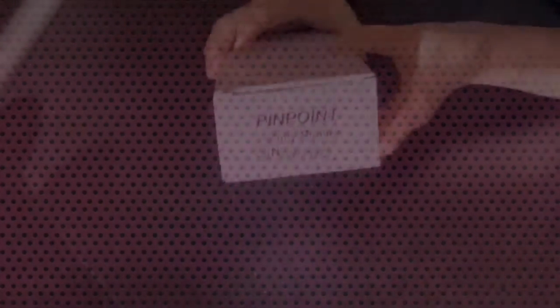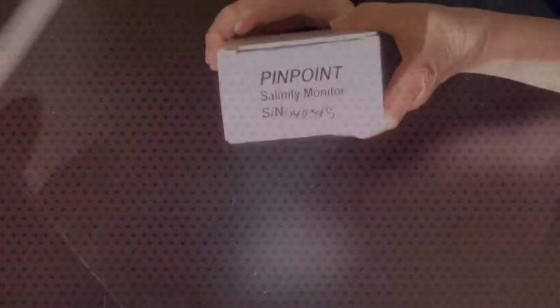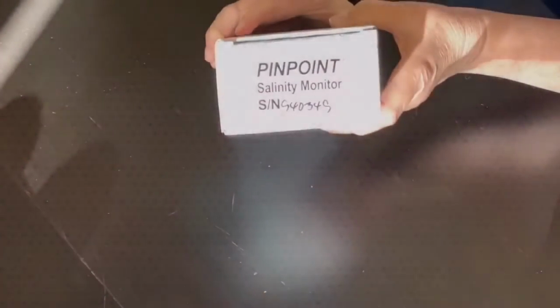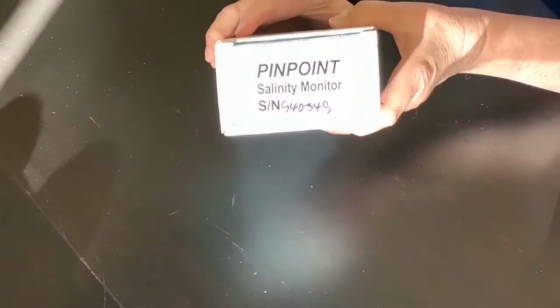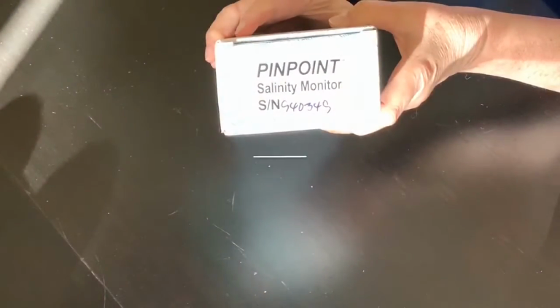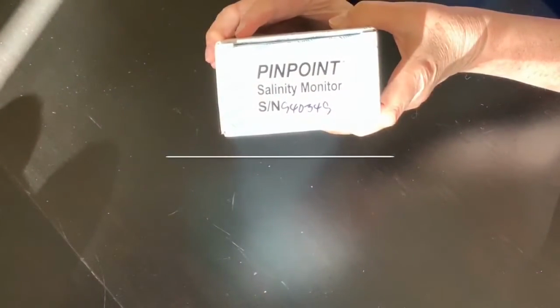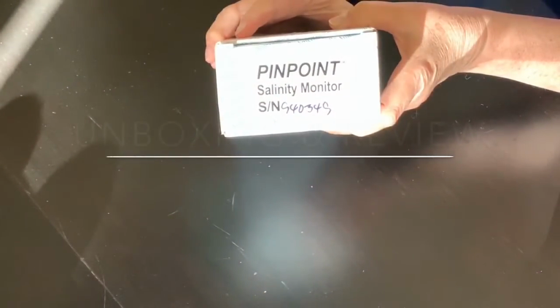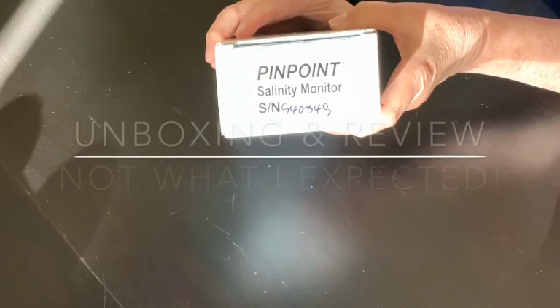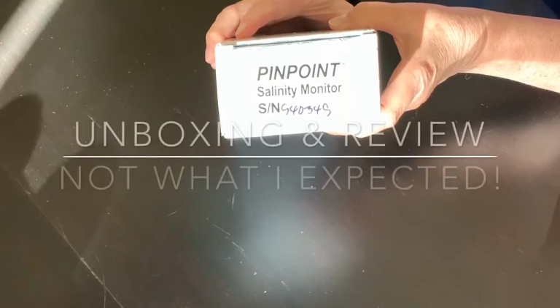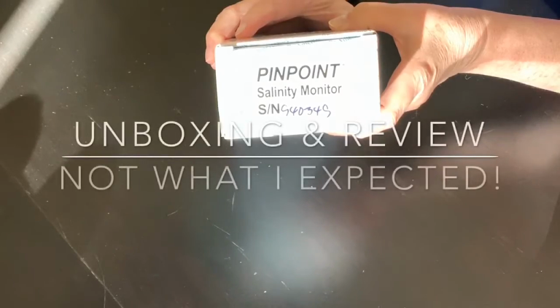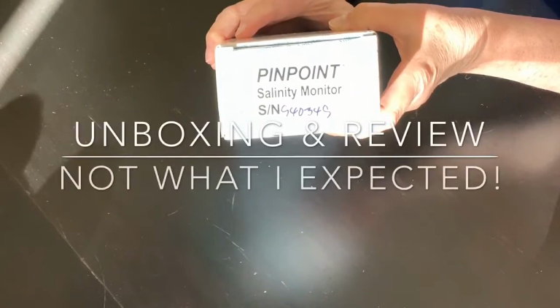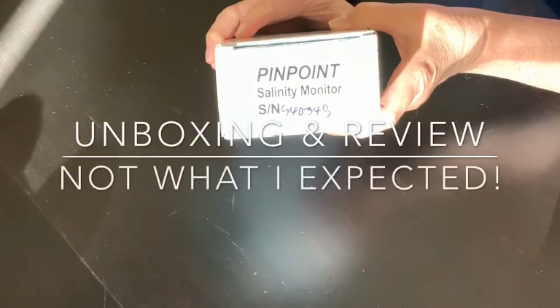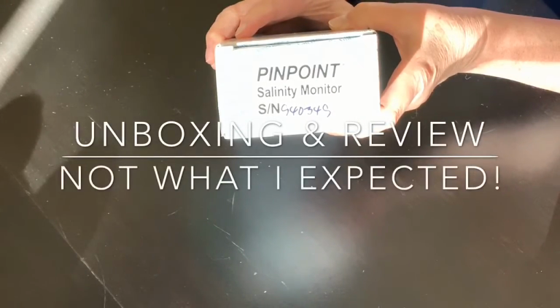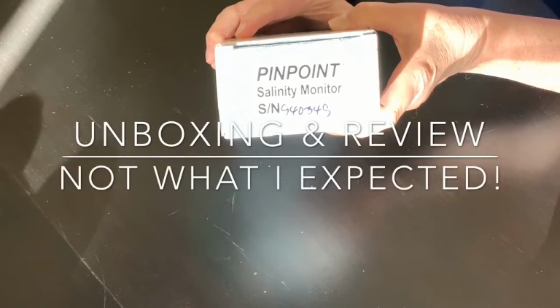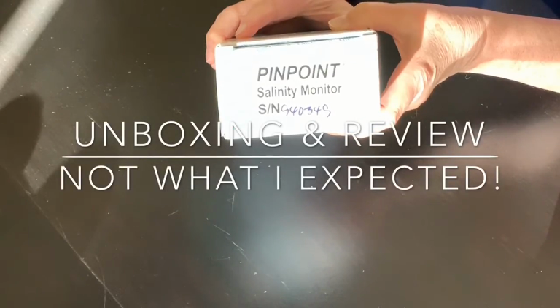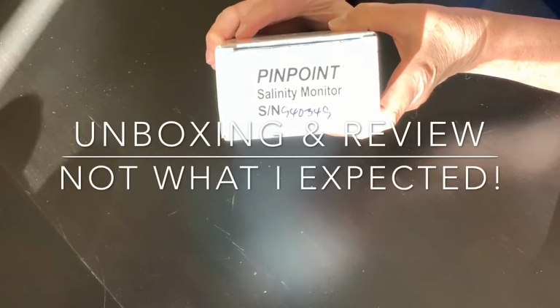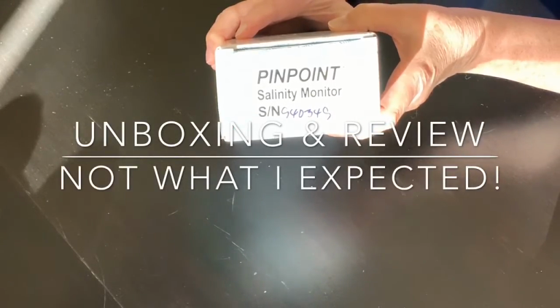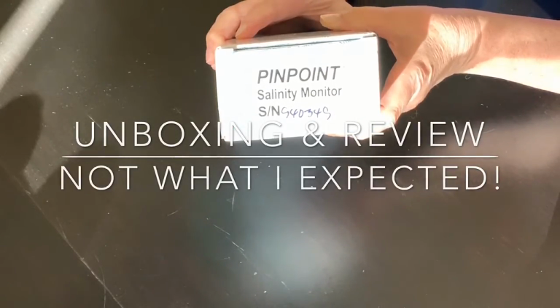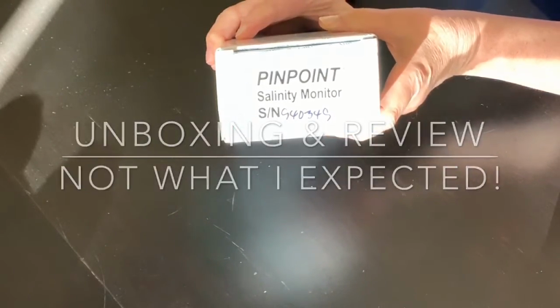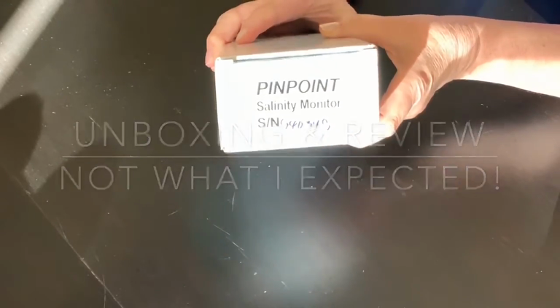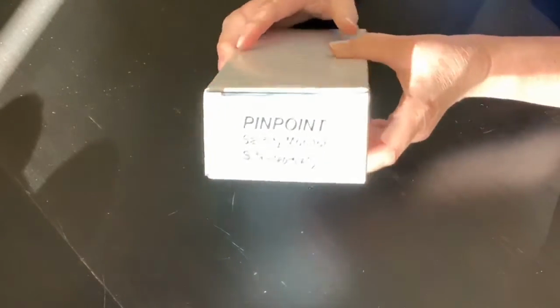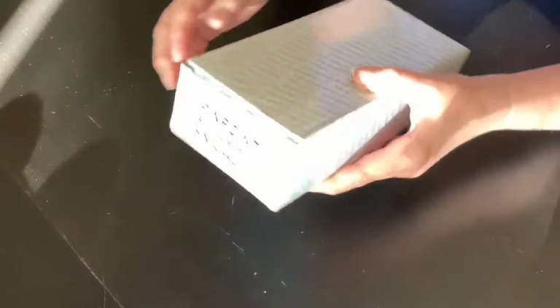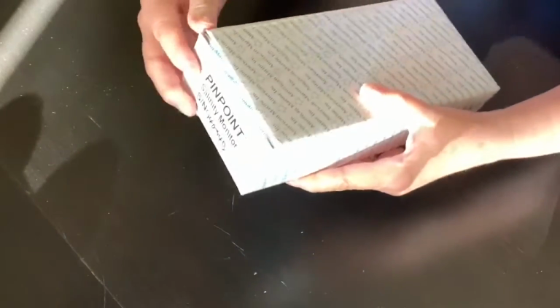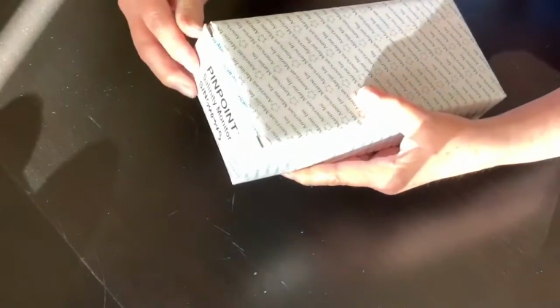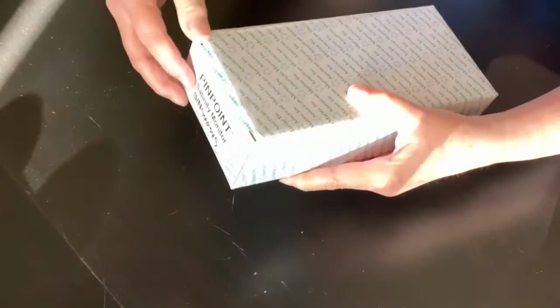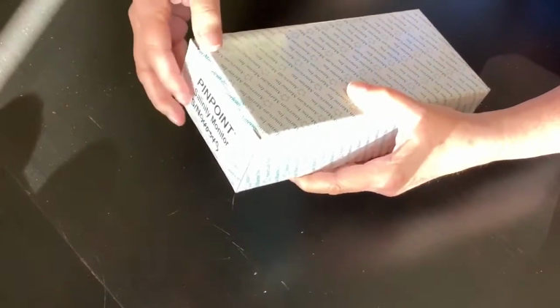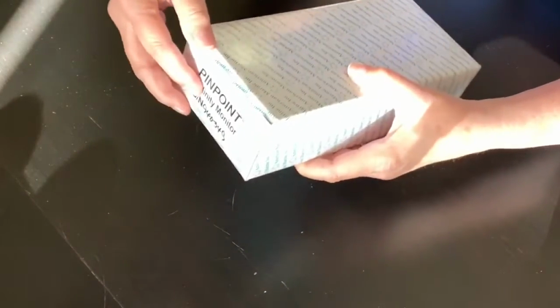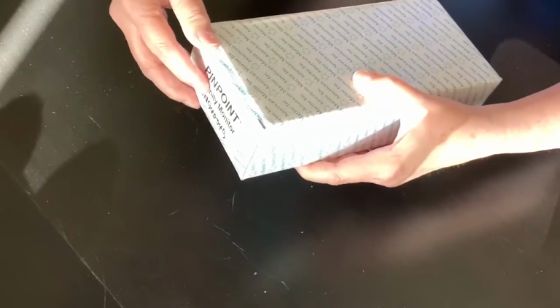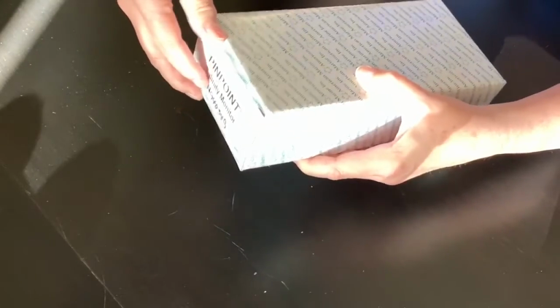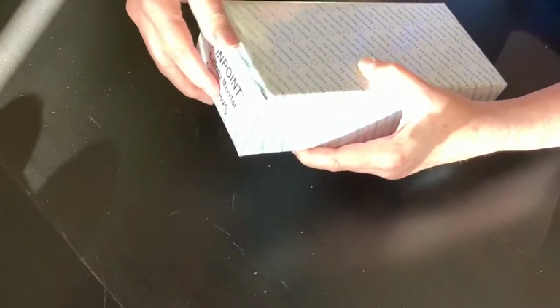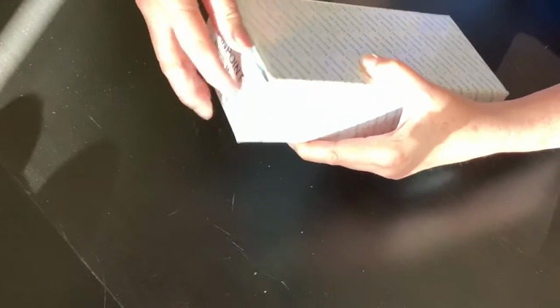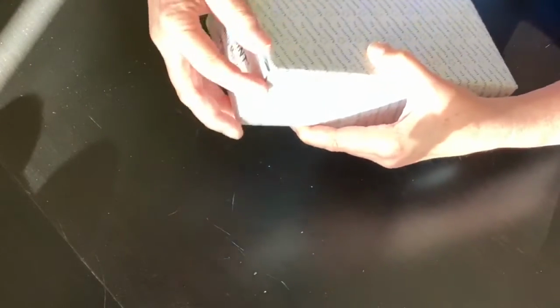Hey everybody, Reef Girl here. This video is an unboxing and review of the American Marine Pinpoint Salinity Monitor.